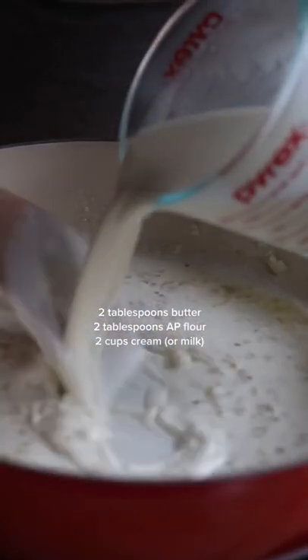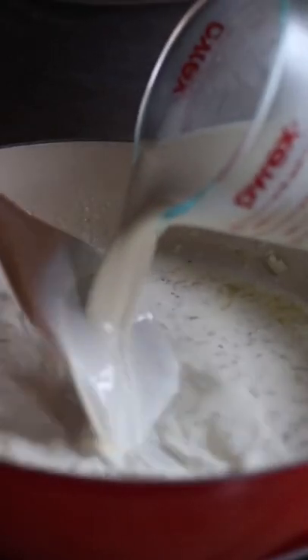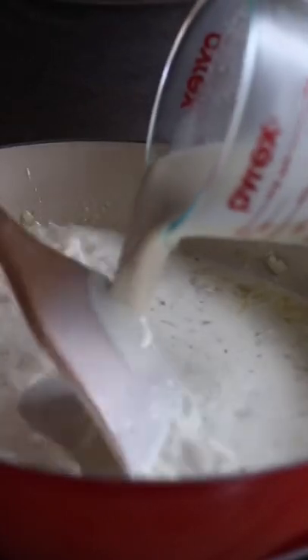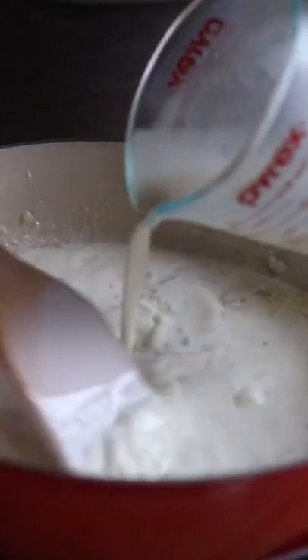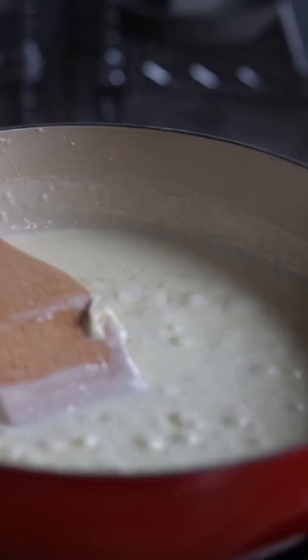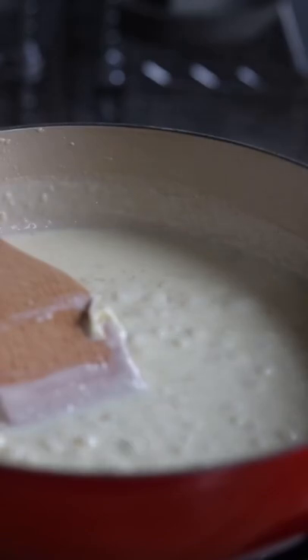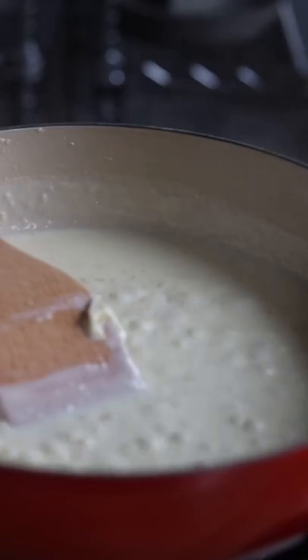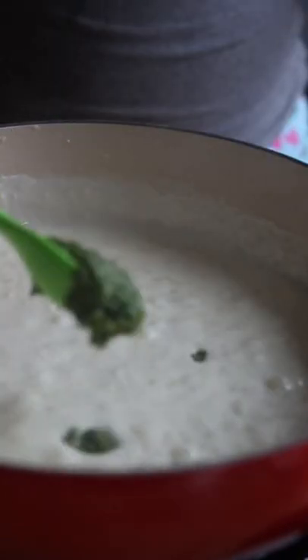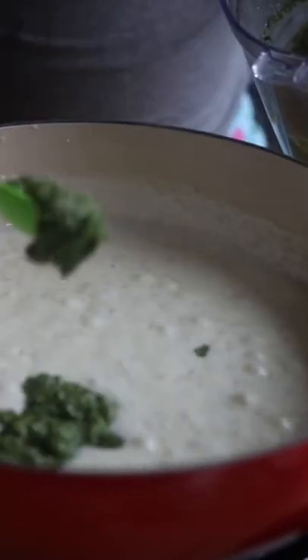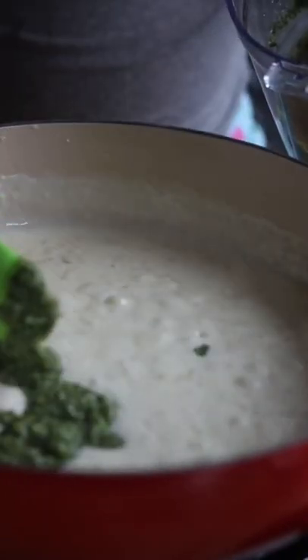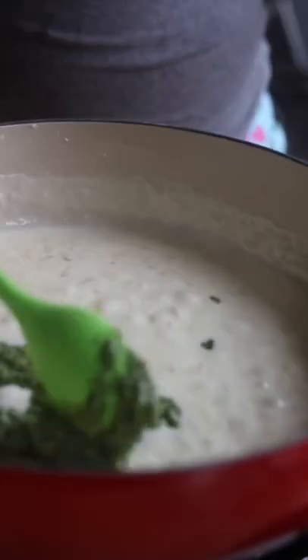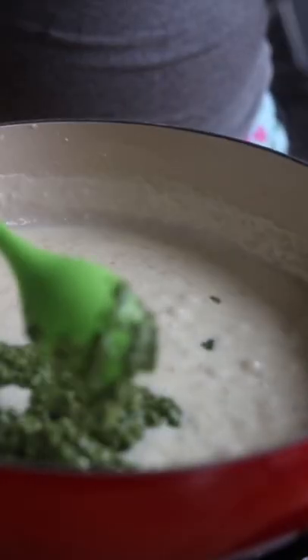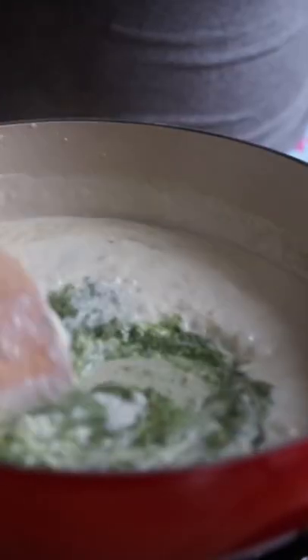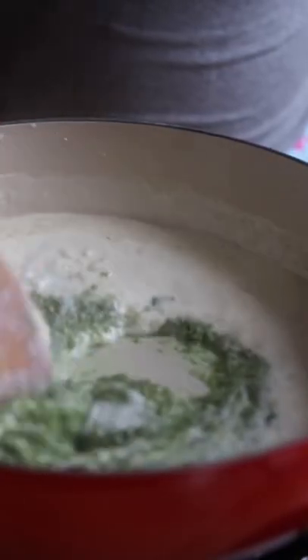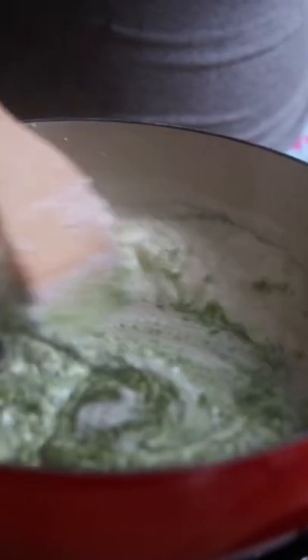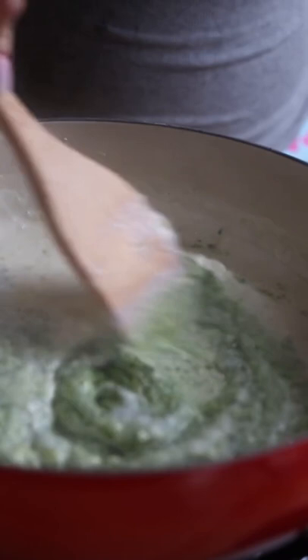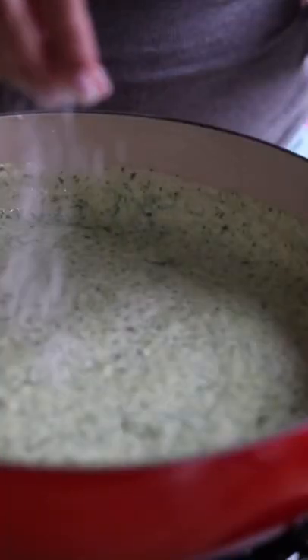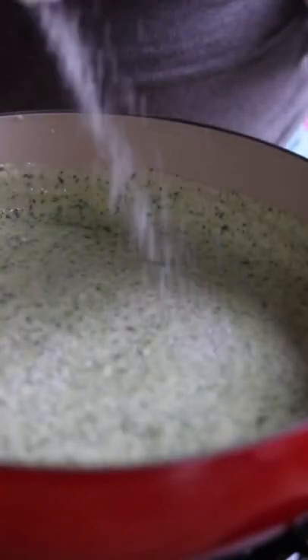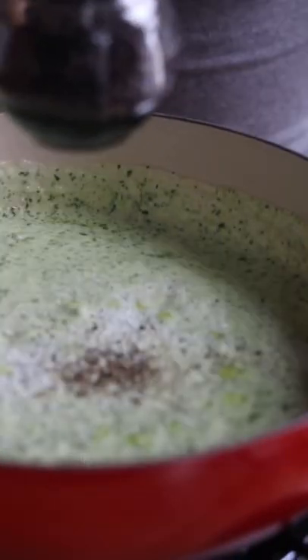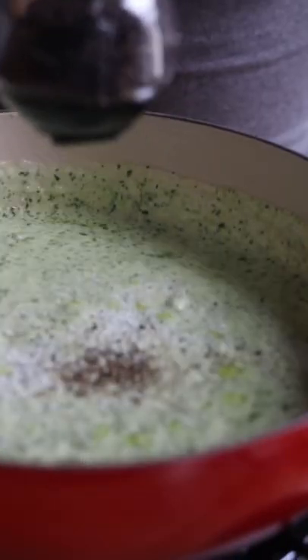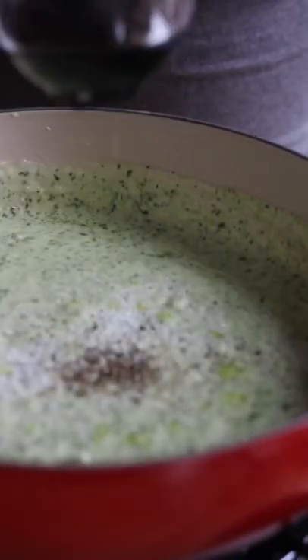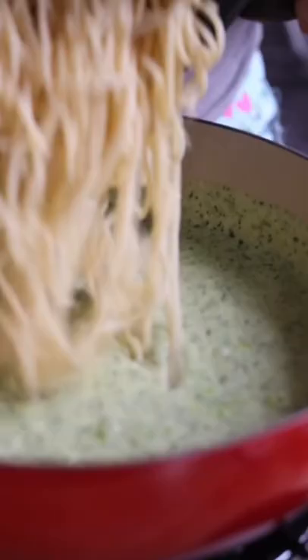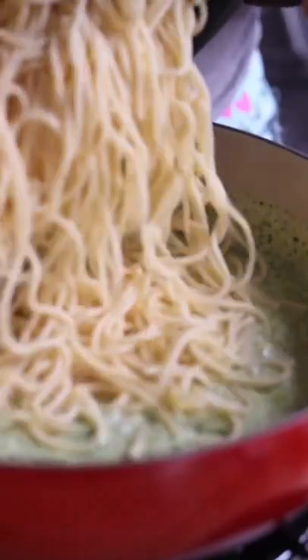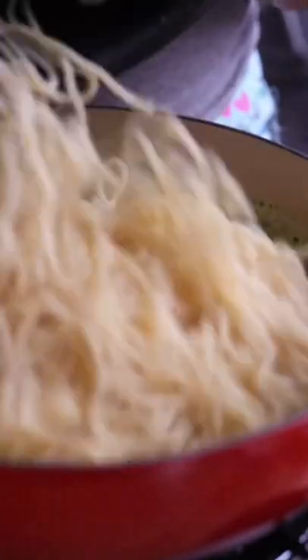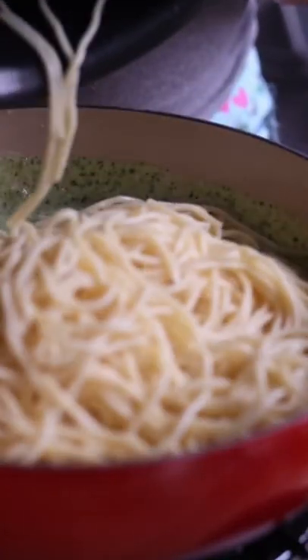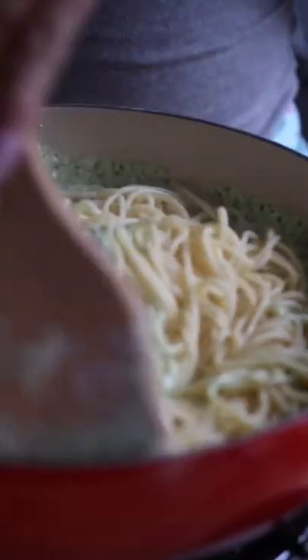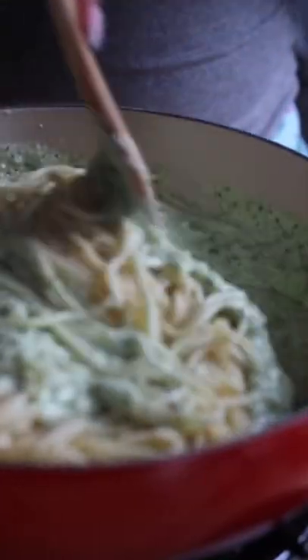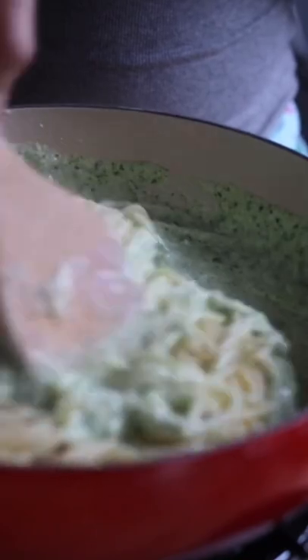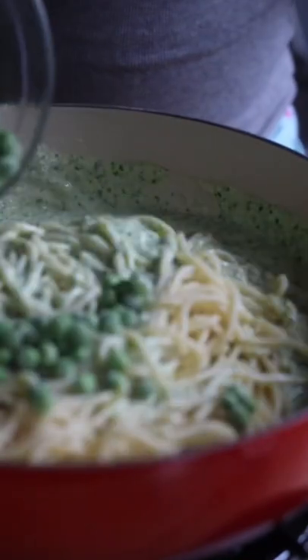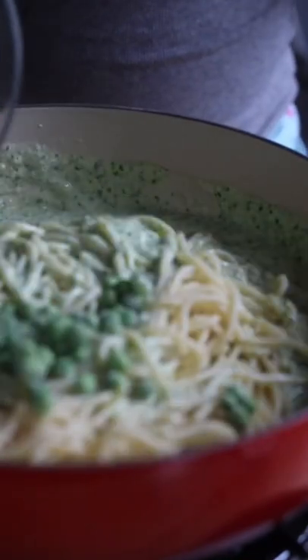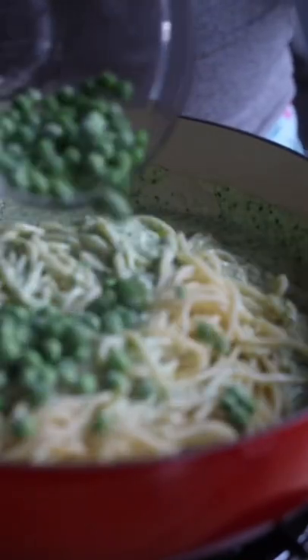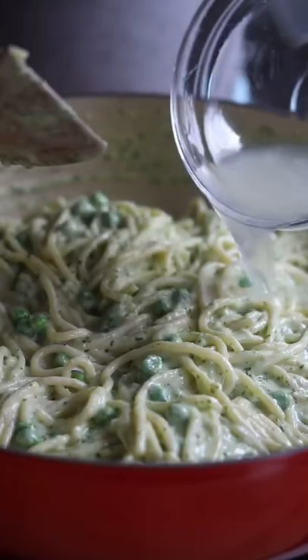slowly pour in your cream — I'm using cream and milk. Once the mixture has thickened, add as much pesto as you like. Season with salt and pepper to taste. Add your pasta and some more Parmesan. I like to also add some peas, but that's optional. Add some pasta water as needed.